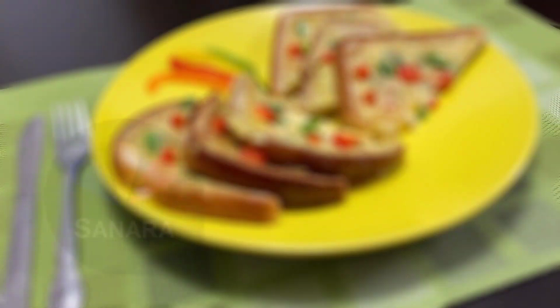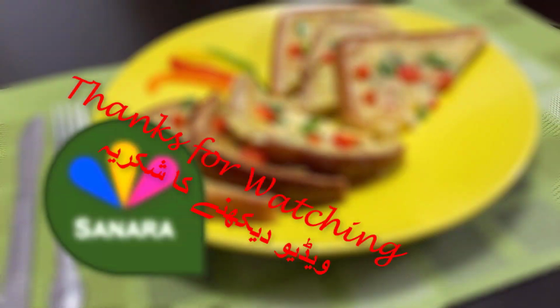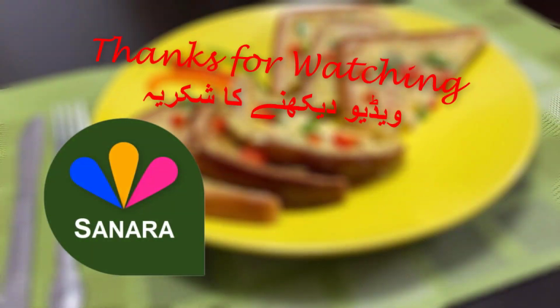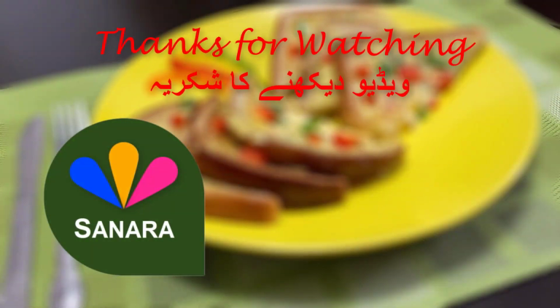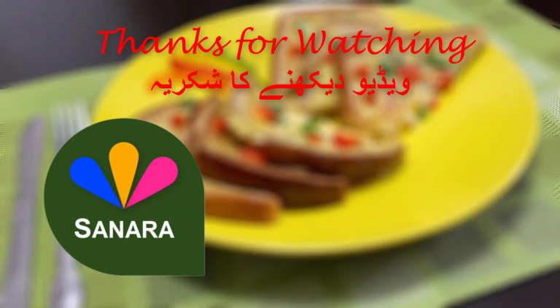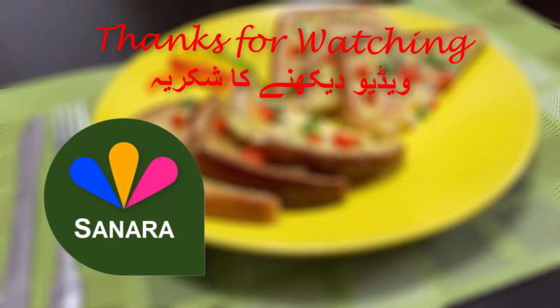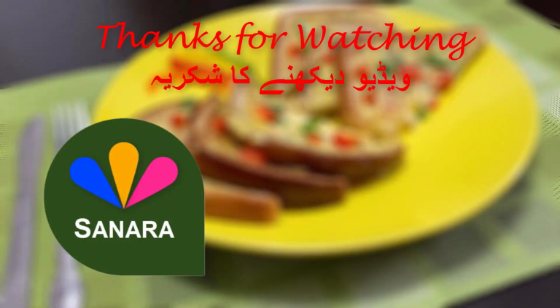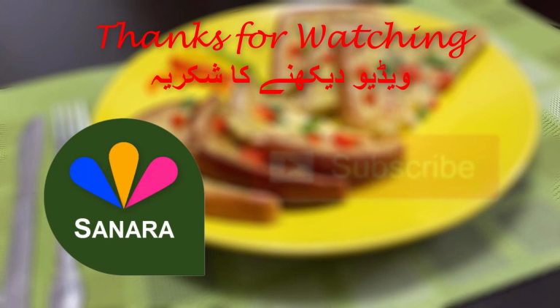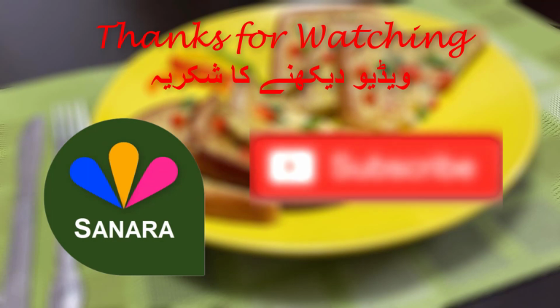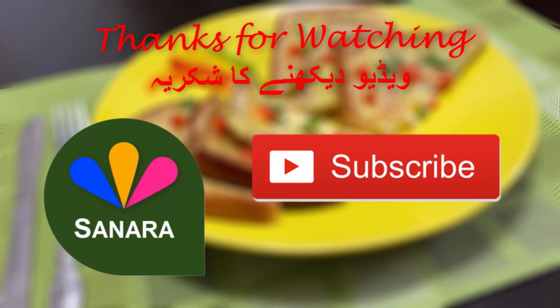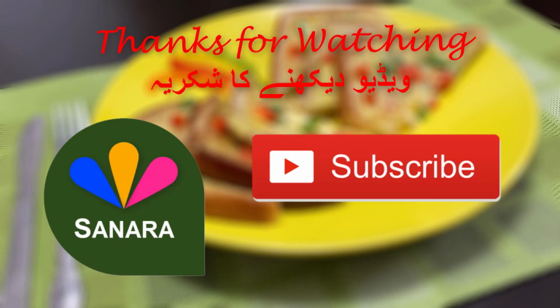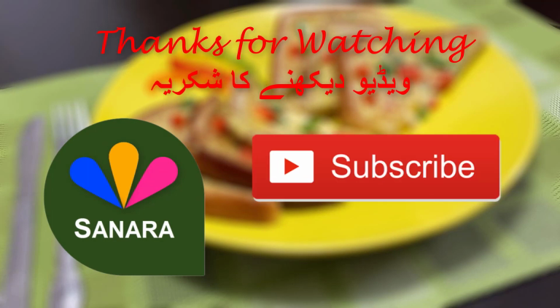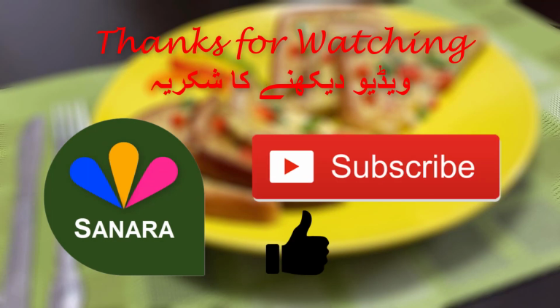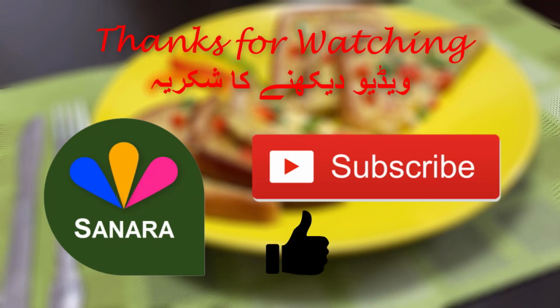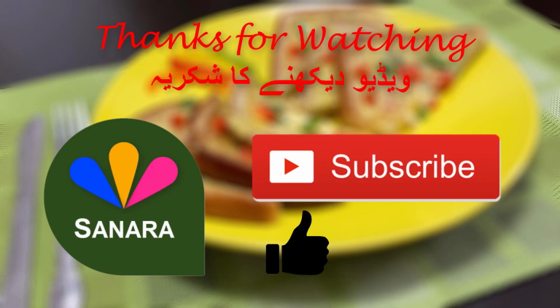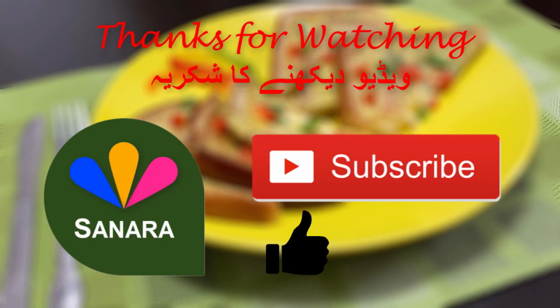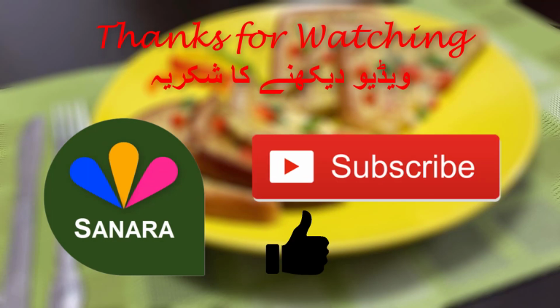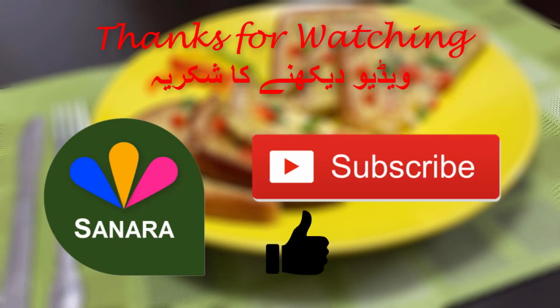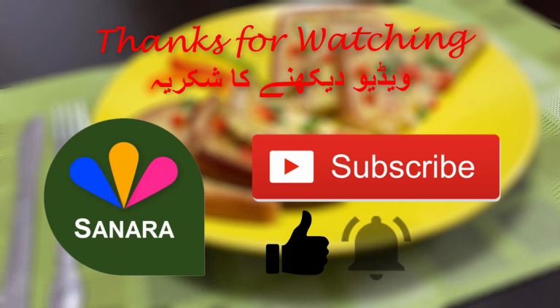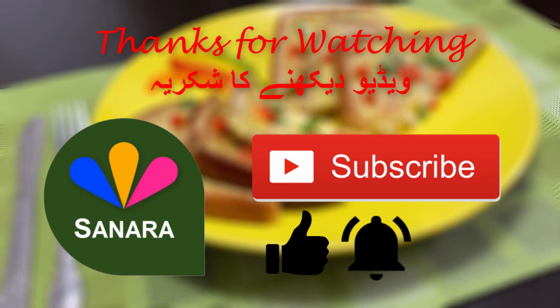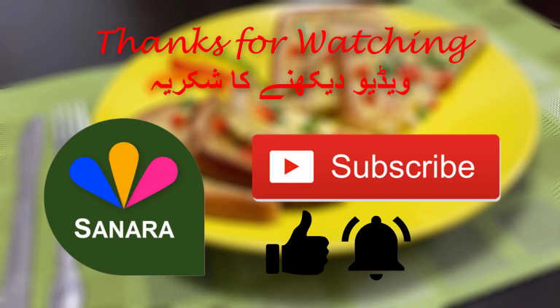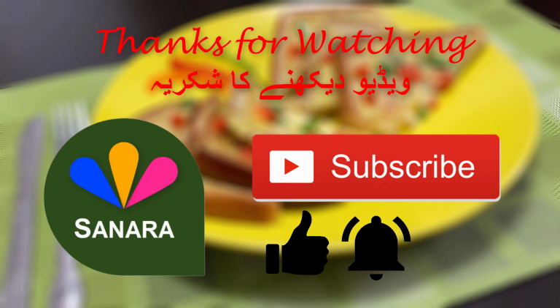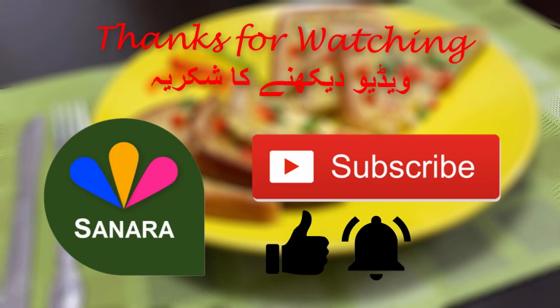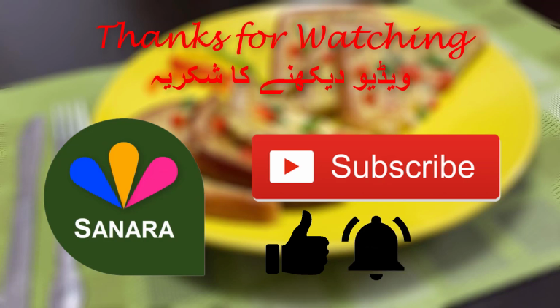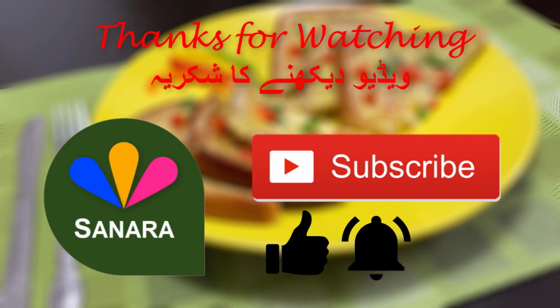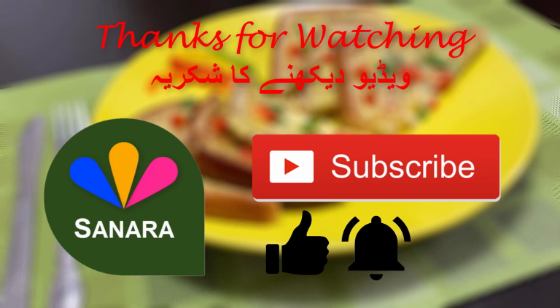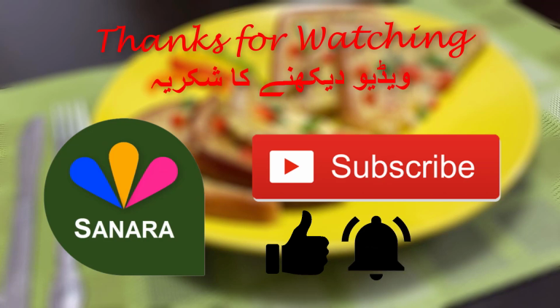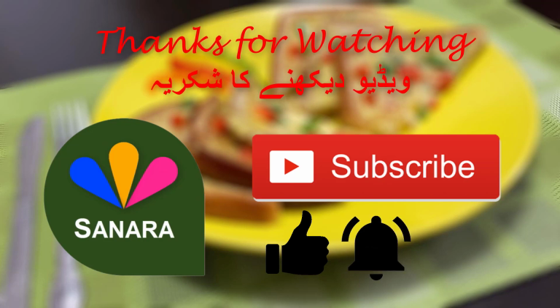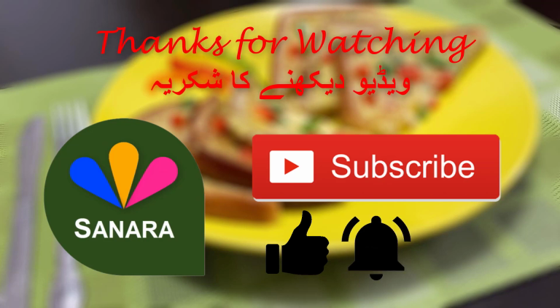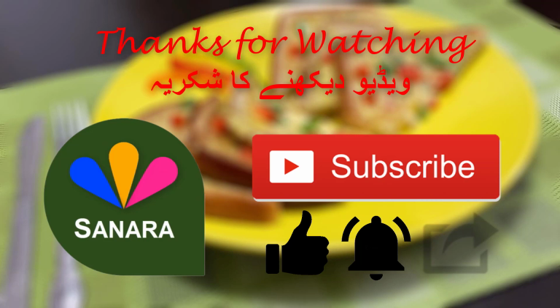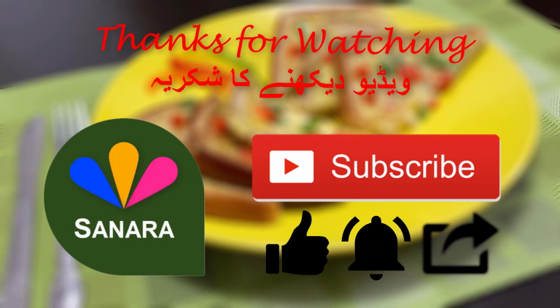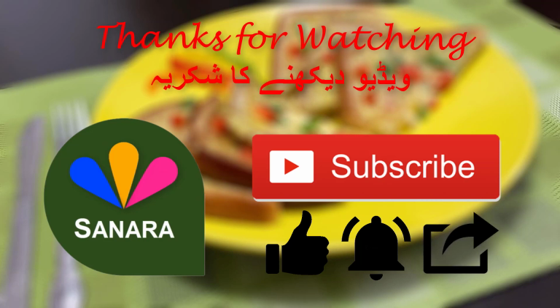Thank you so much for watching this video. If you enjoyed it, please don't forget to subscribe to our channel and leave a thumbs up on this video. Please don't forget to press the notification button to receive notifications on our latest videos and share it with your friends.